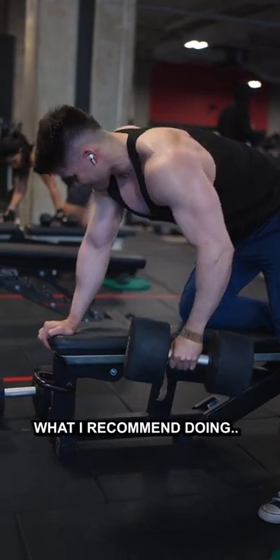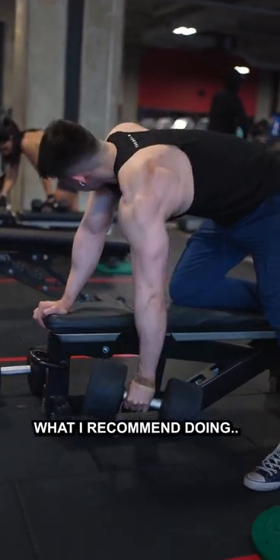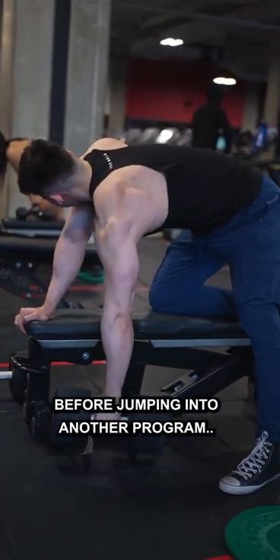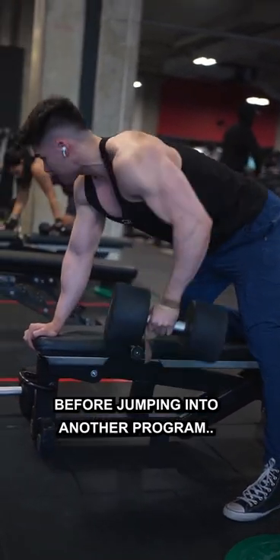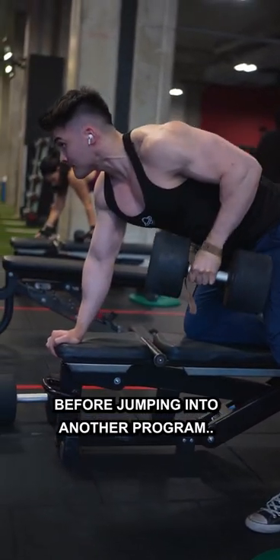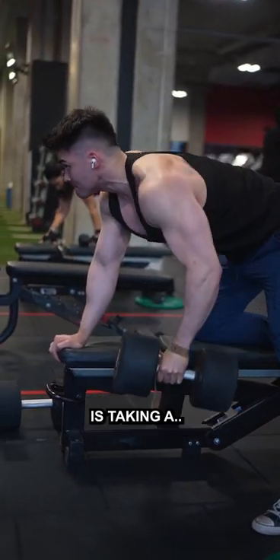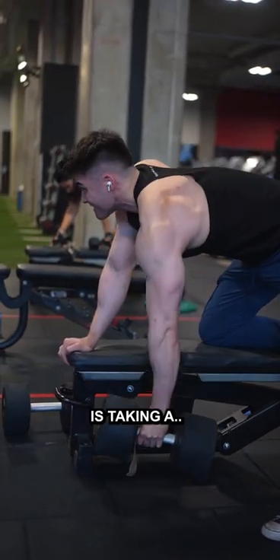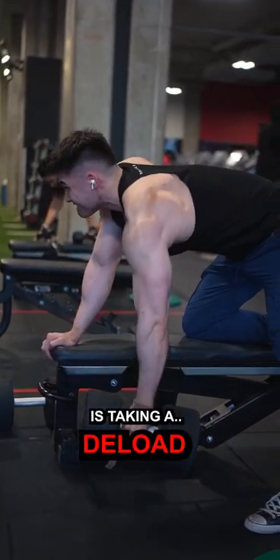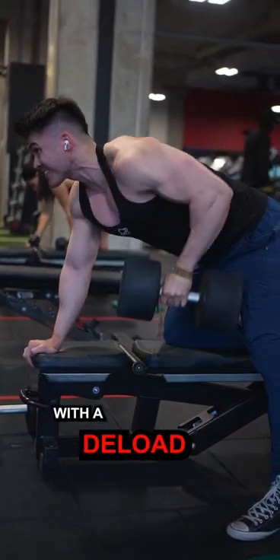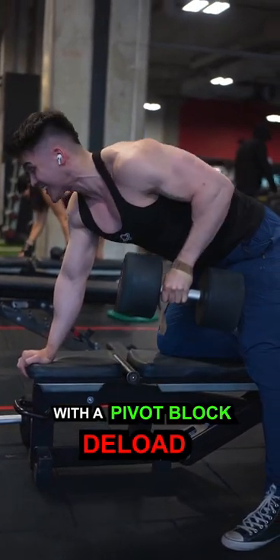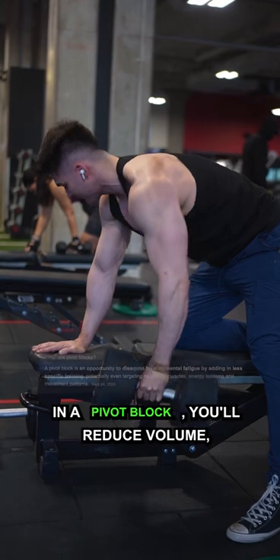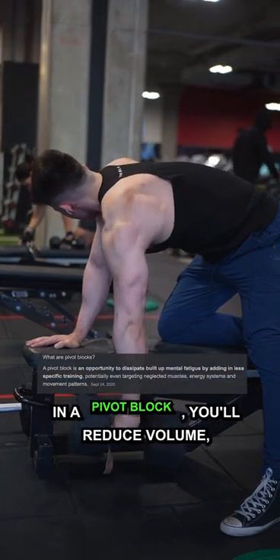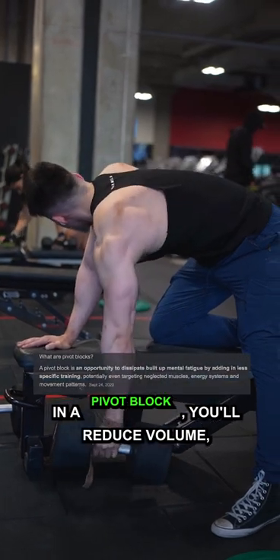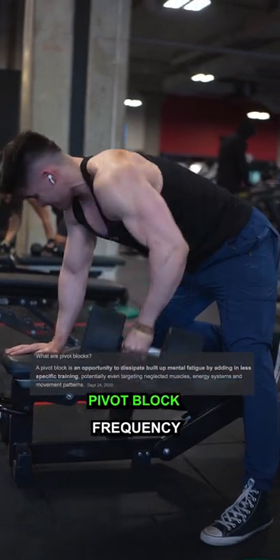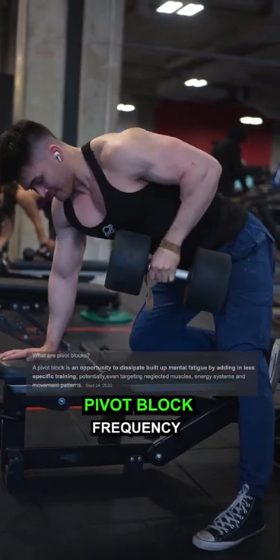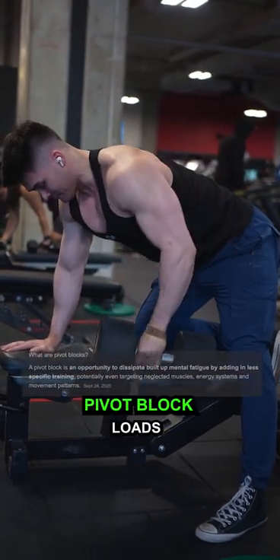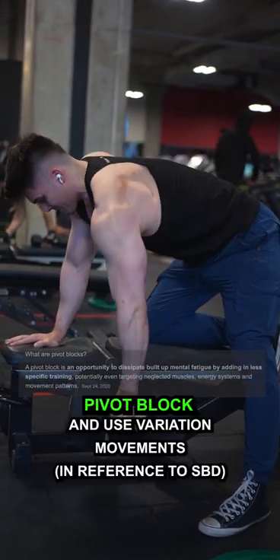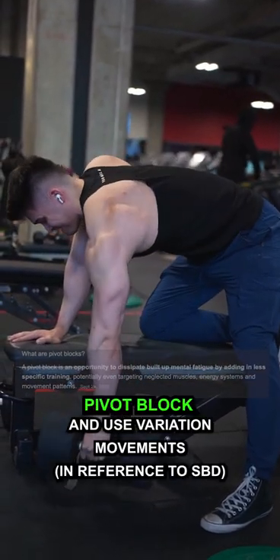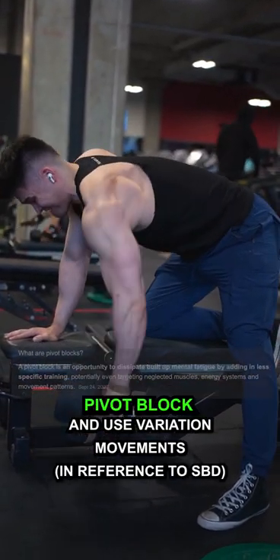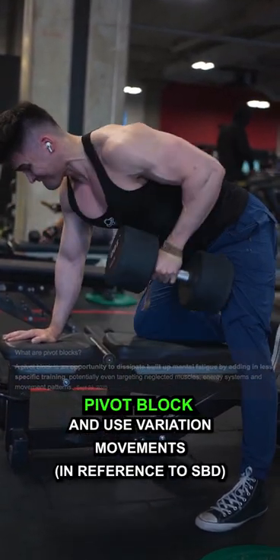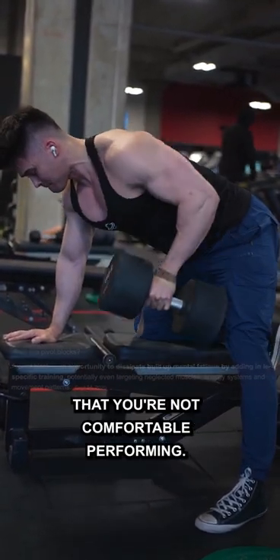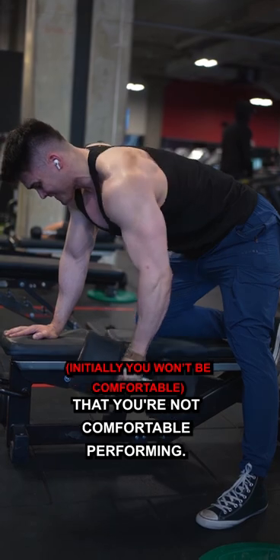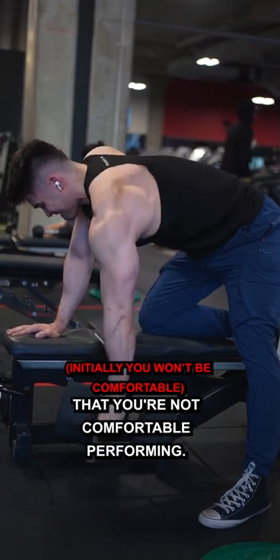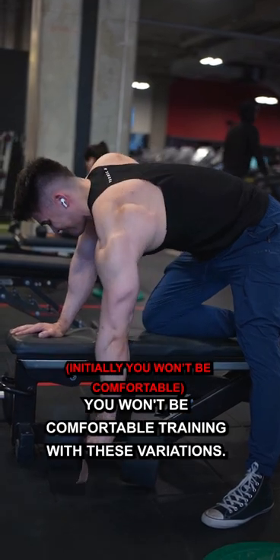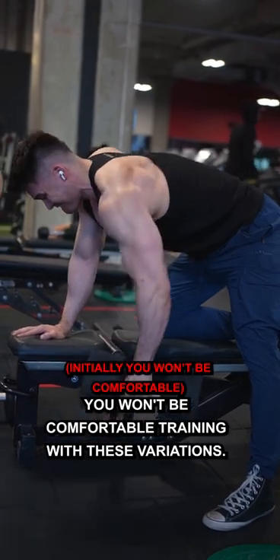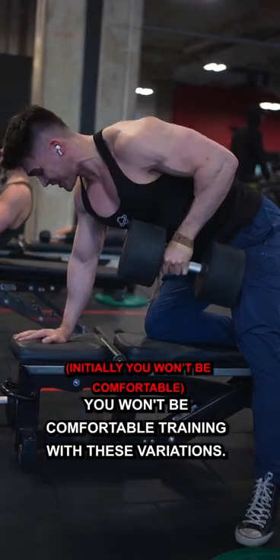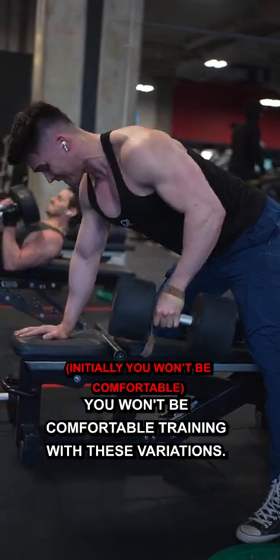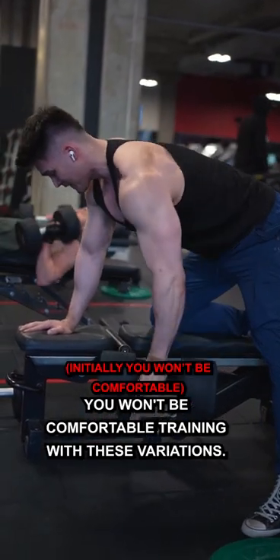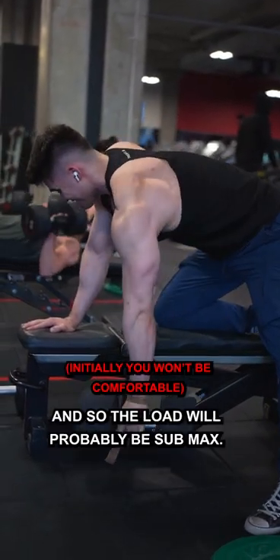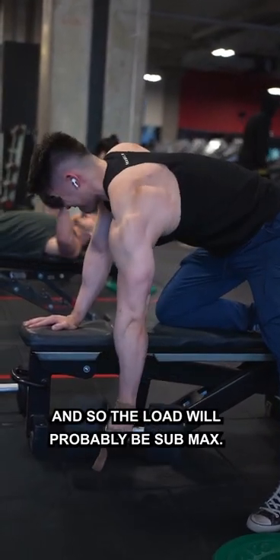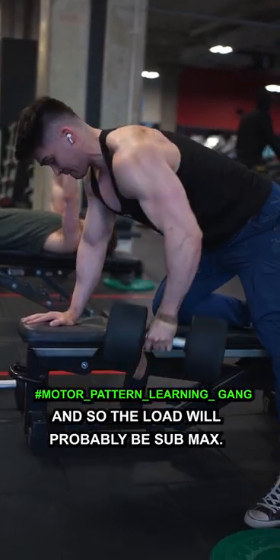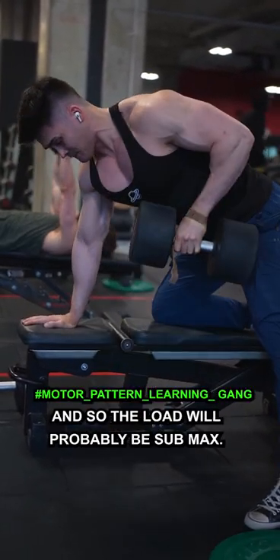What I recommend doing before jumping into another program is taking a deload with a pivot block. In a pivot block, you can reduce volume, frequency, and loads, and use variation movements that you're not comfortable performing. You won't be comfortable training with these variations, and so the load will probably be sub-max.